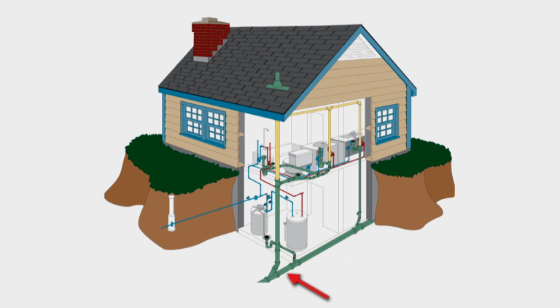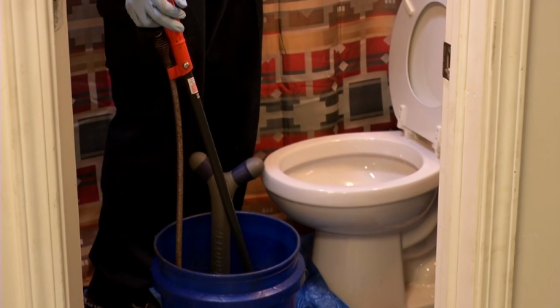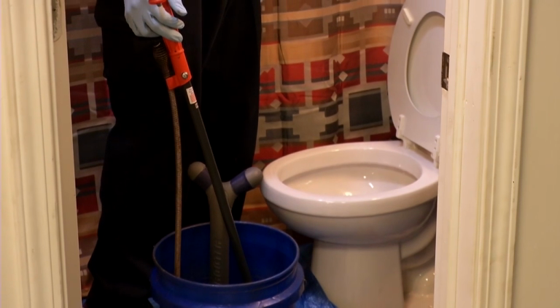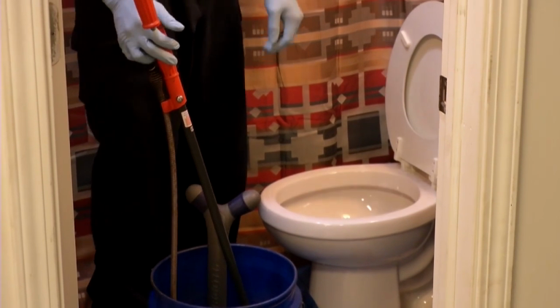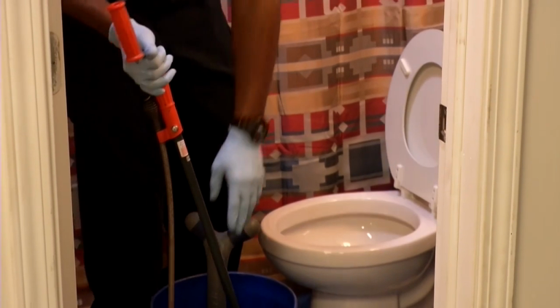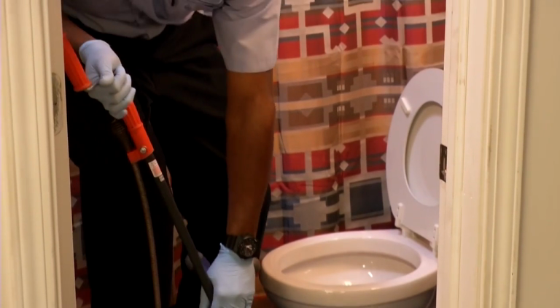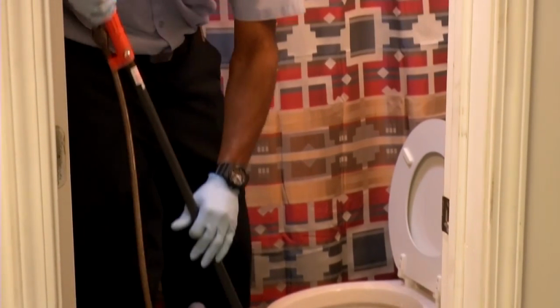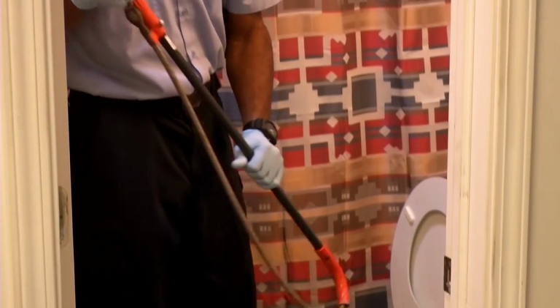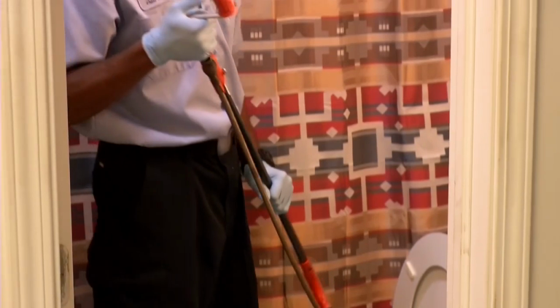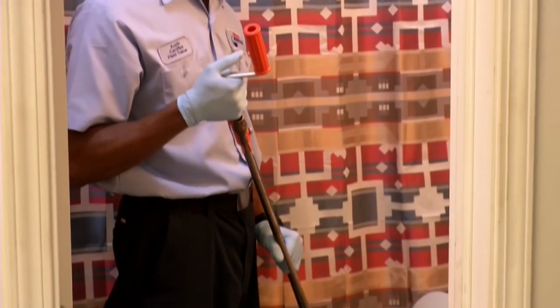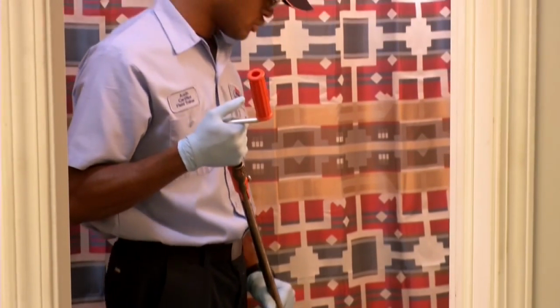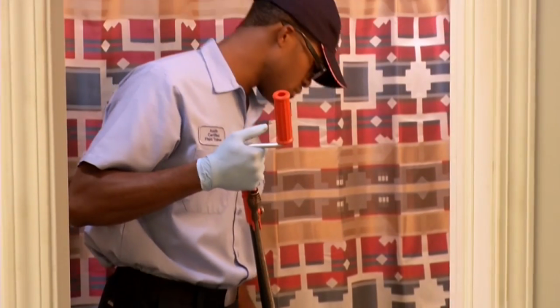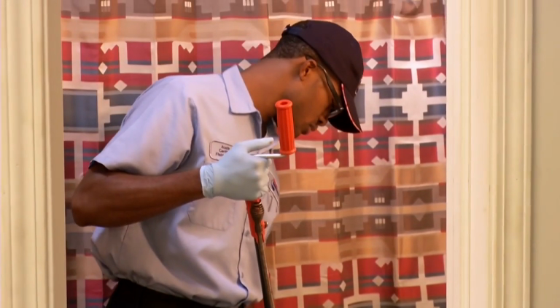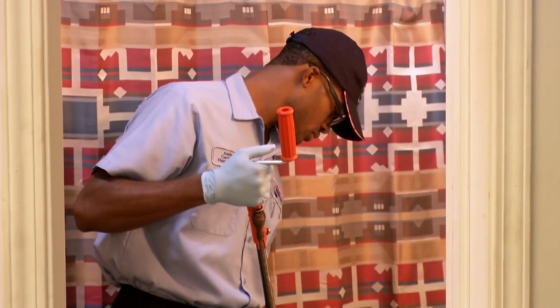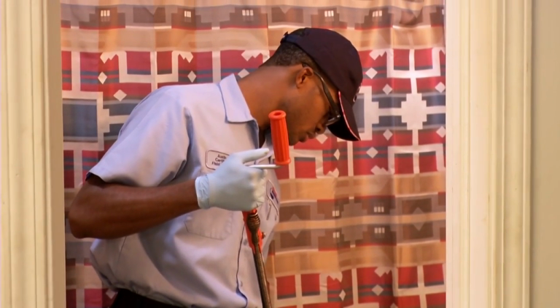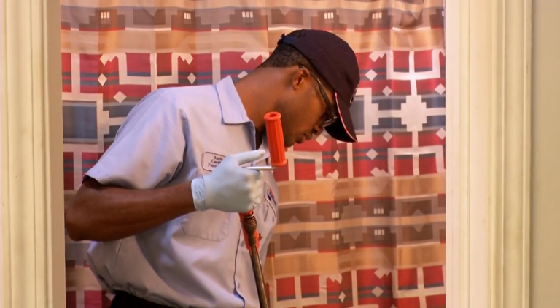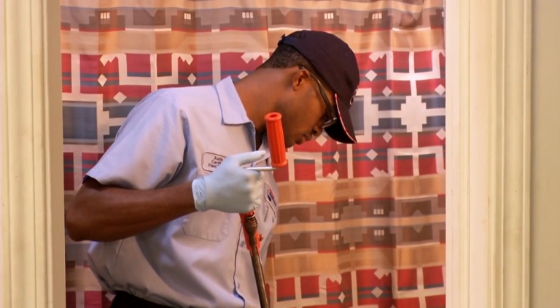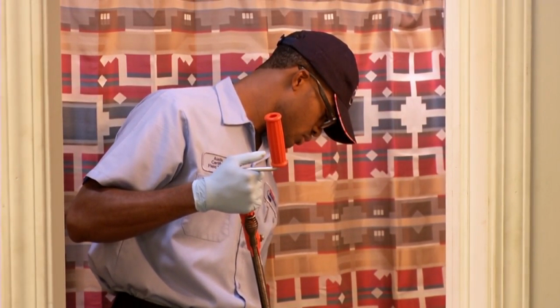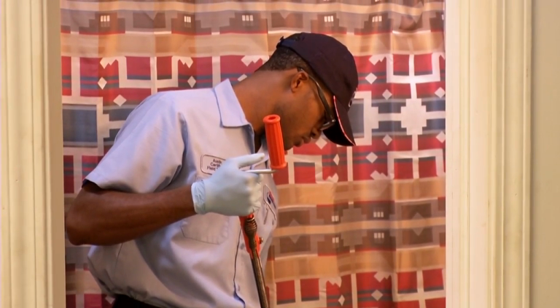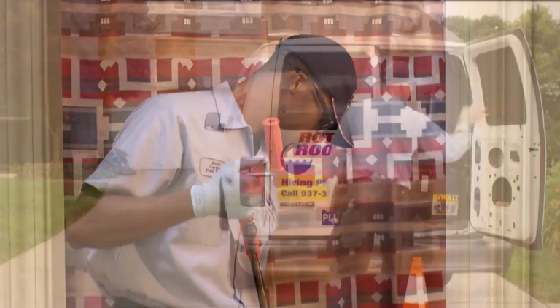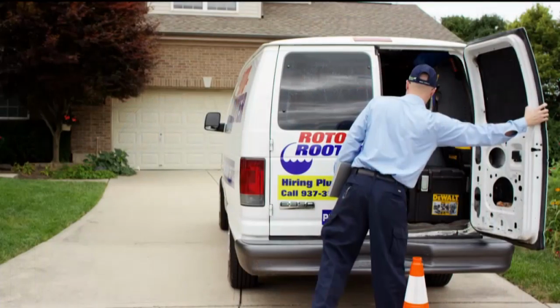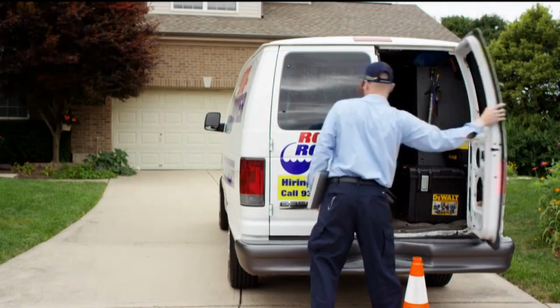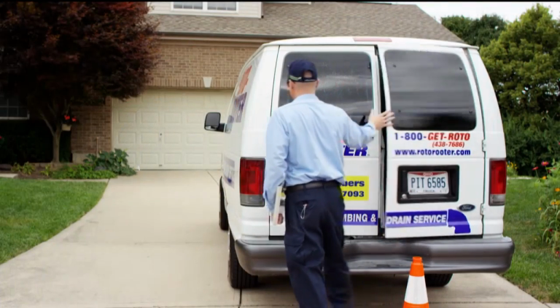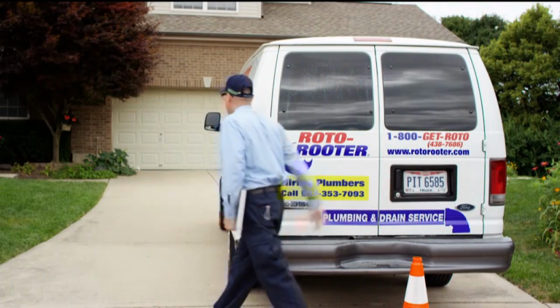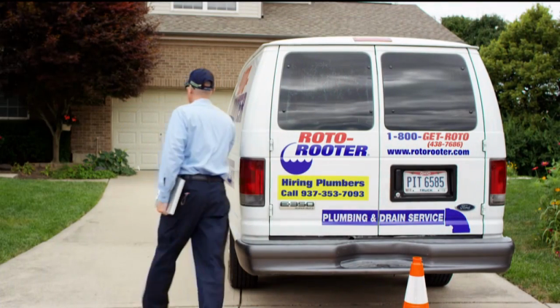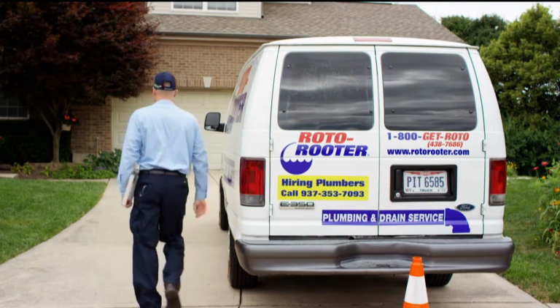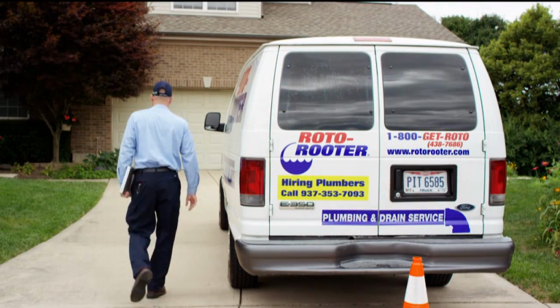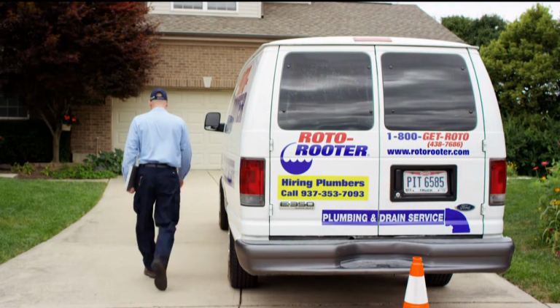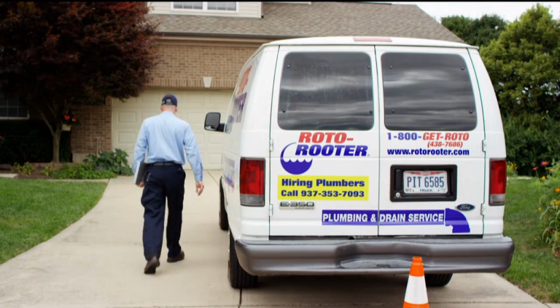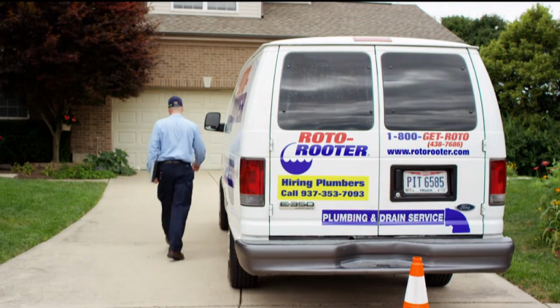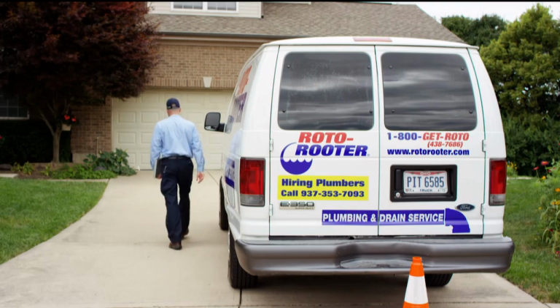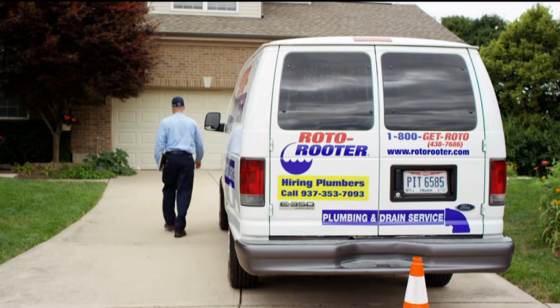To clear a major clog, call a plumber. If your problem is serious, a plumber is well equipped to deal with any issues involving your home's drain system. Remember, your Roto-Rooter plumber is available 24 hours a day, and we're only a click or call away.